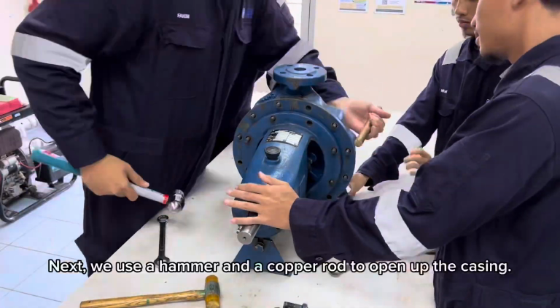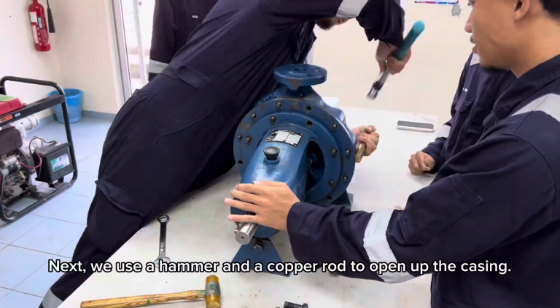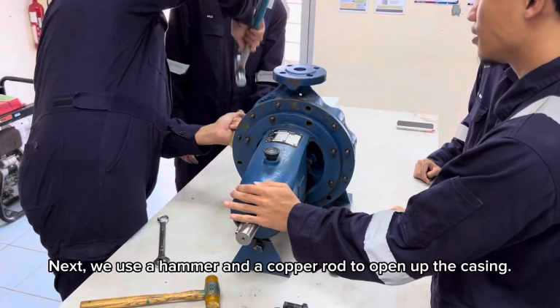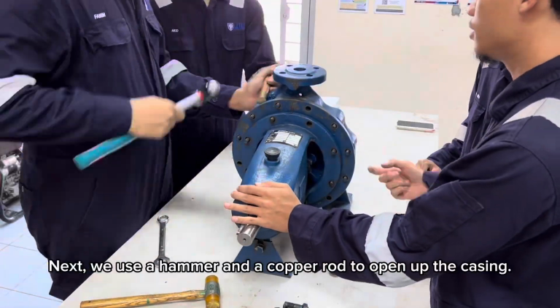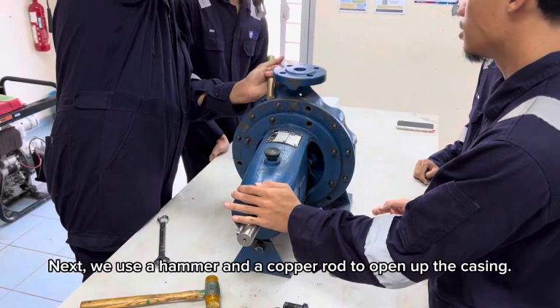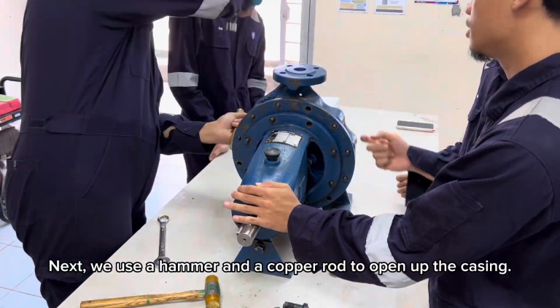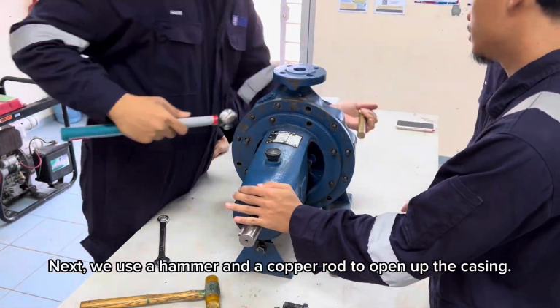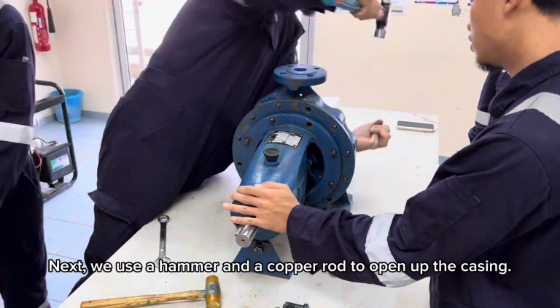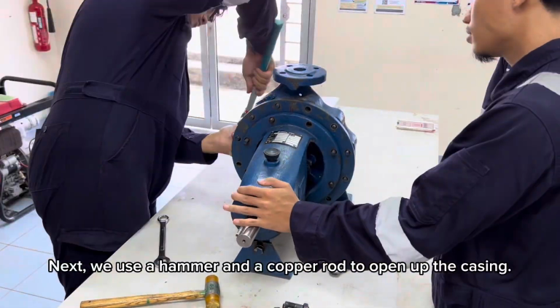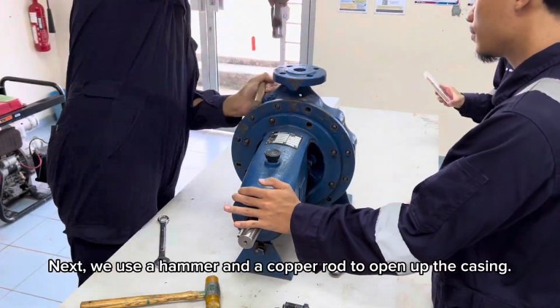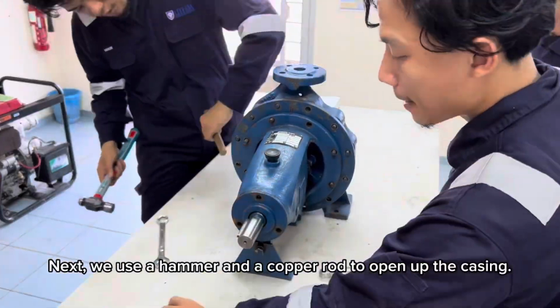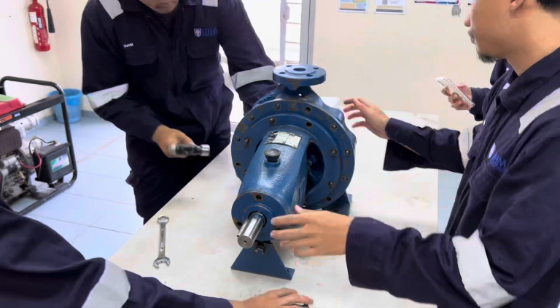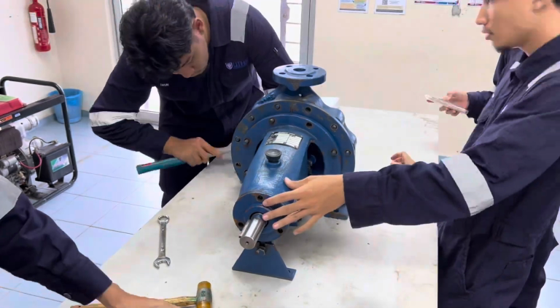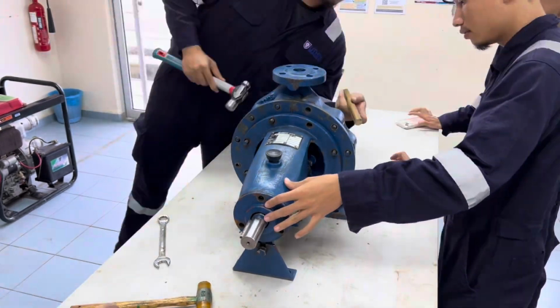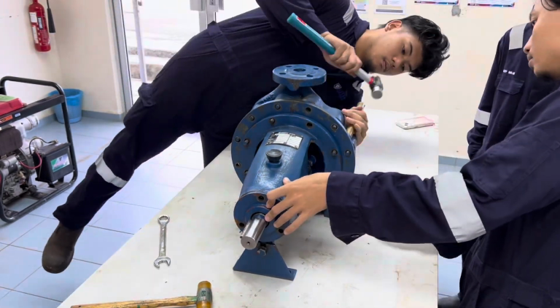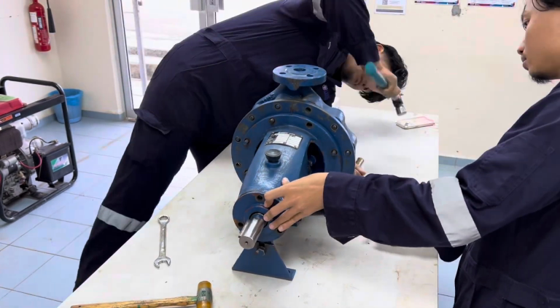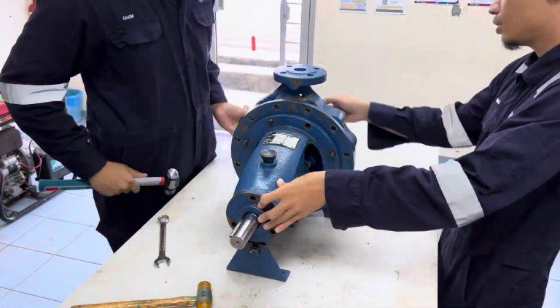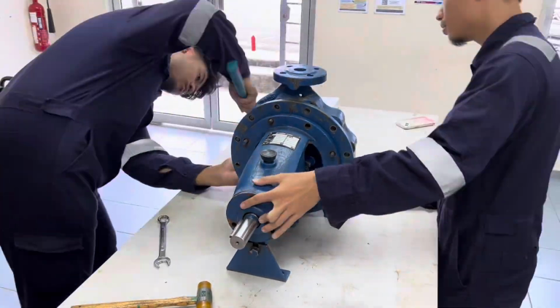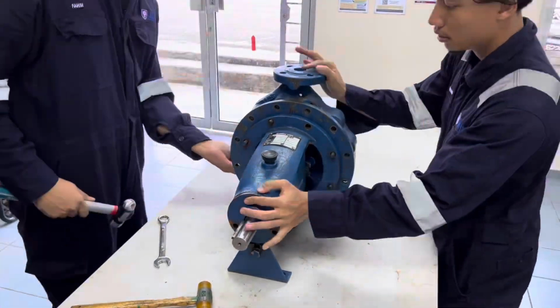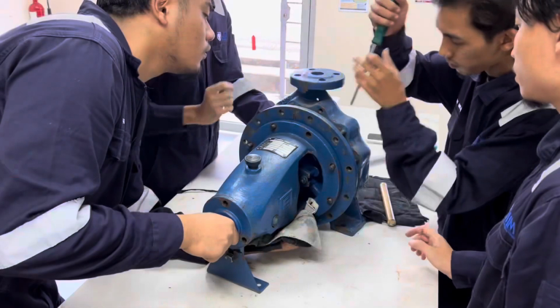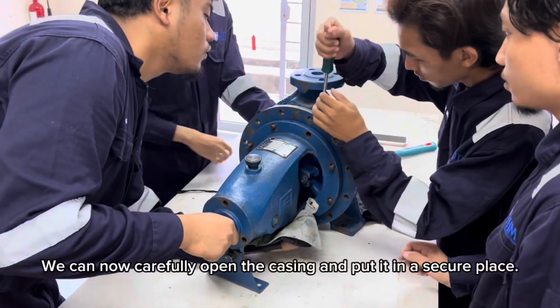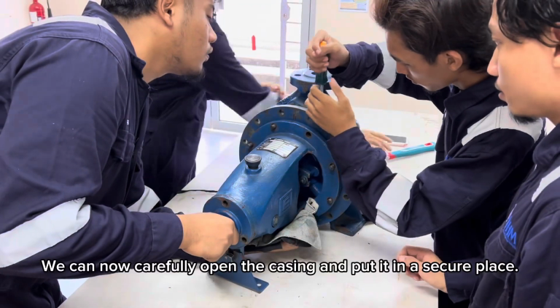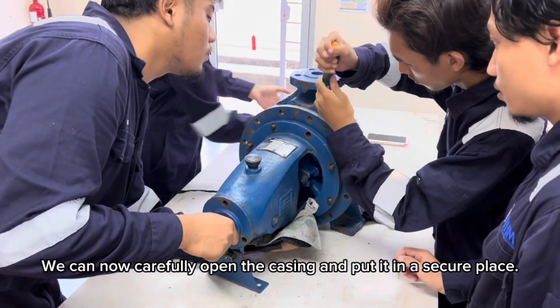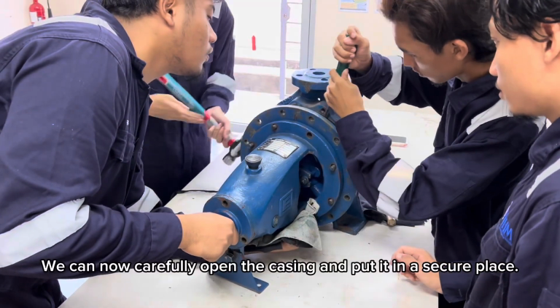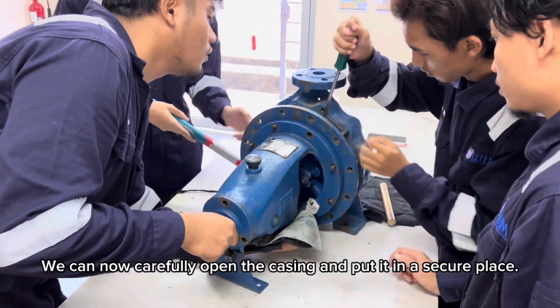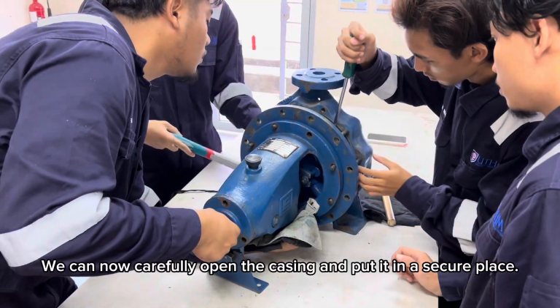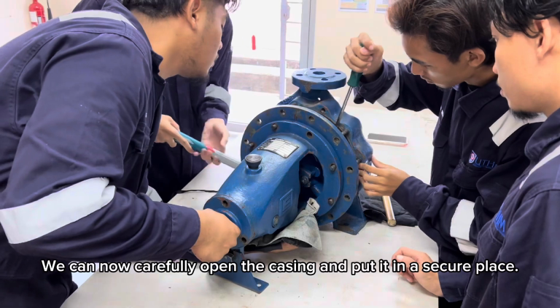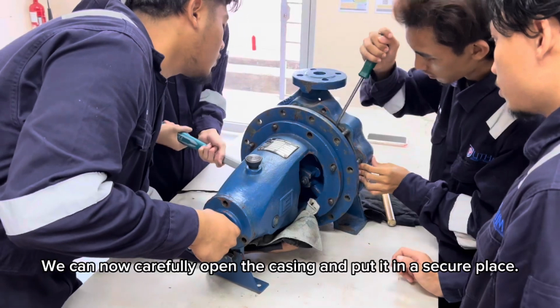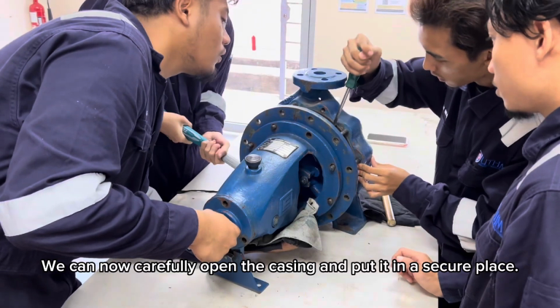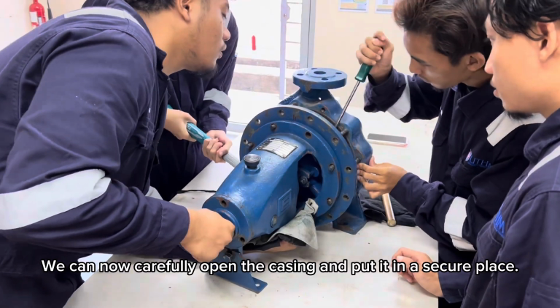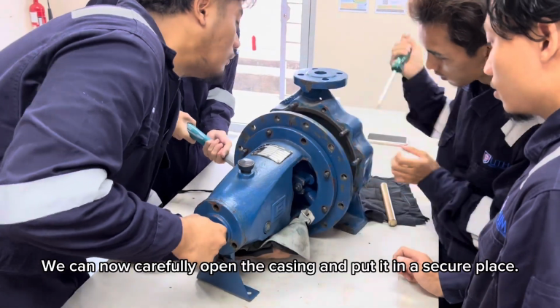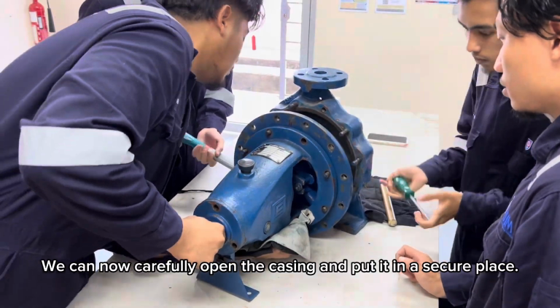Next, use a hammer and a copper rod to open up the casing. We can now carefully open the casing and put it in a secure place.